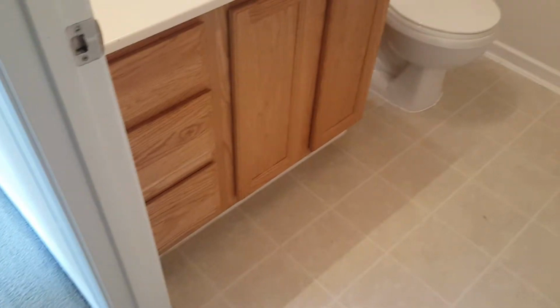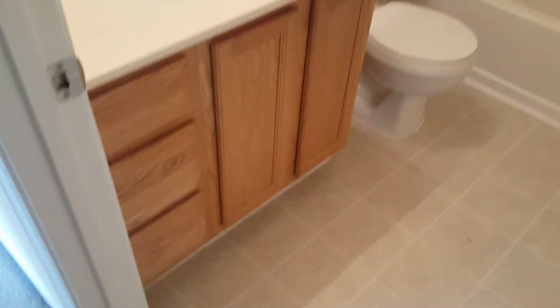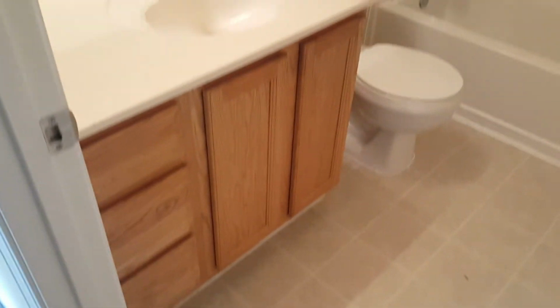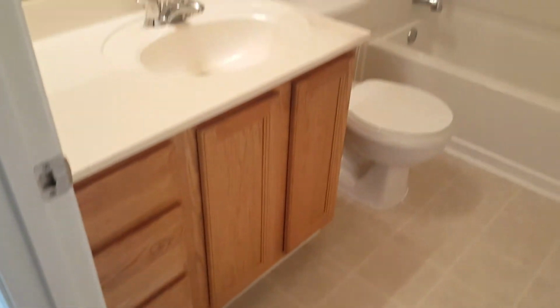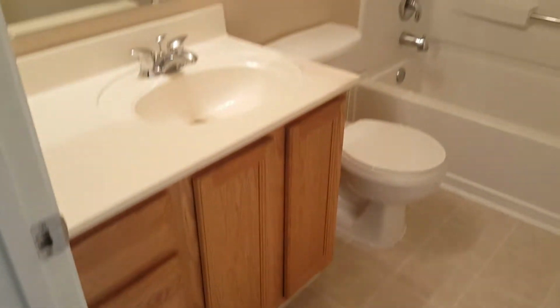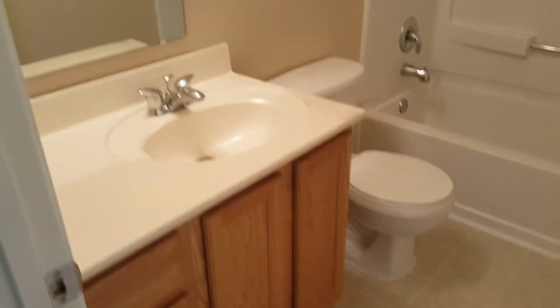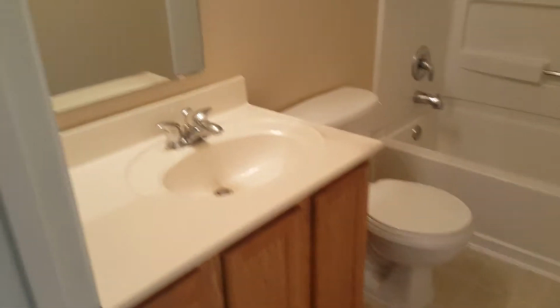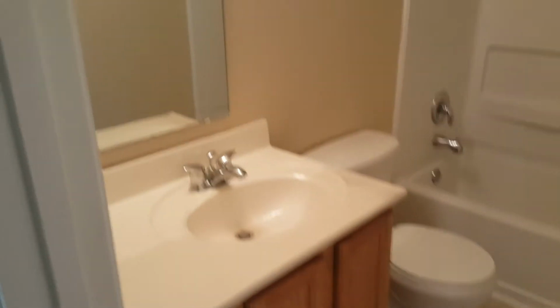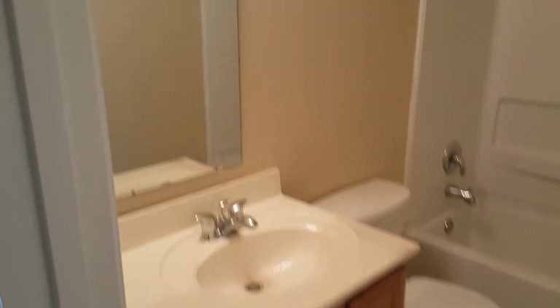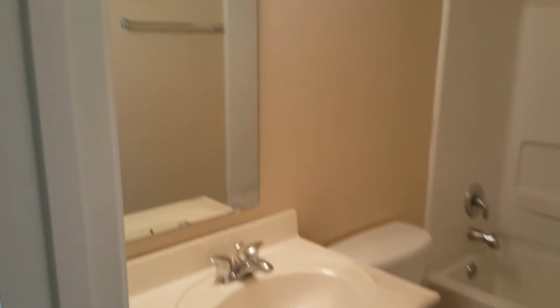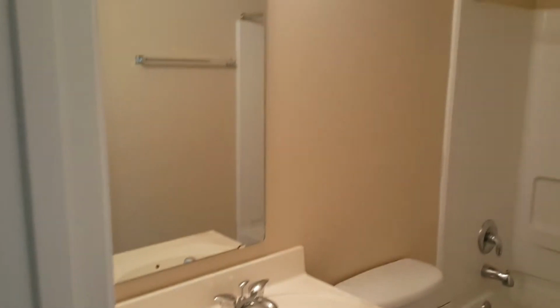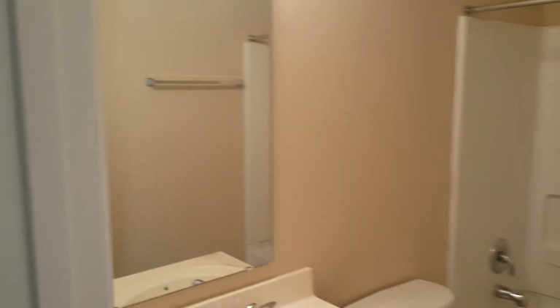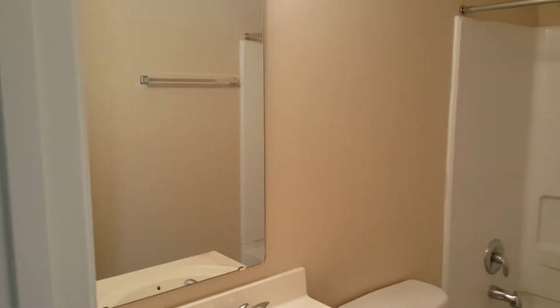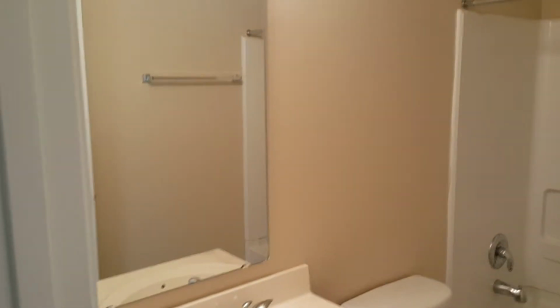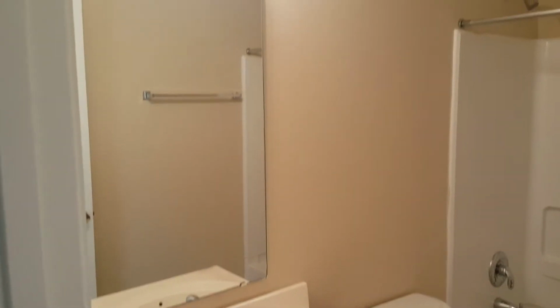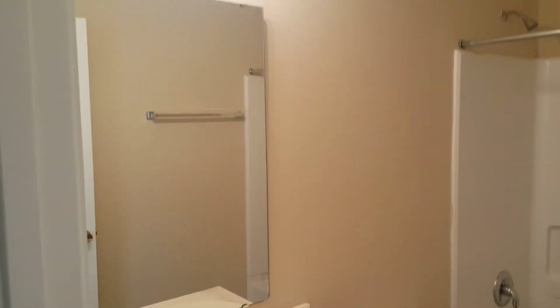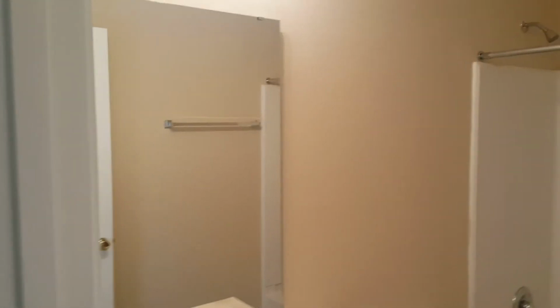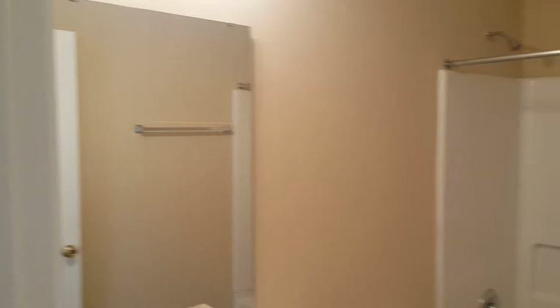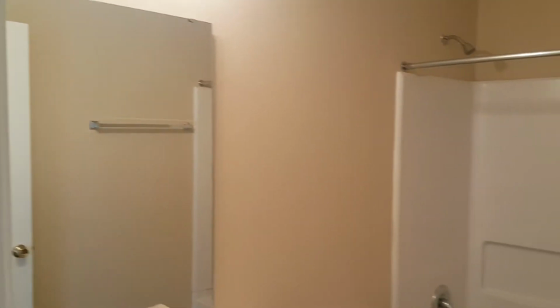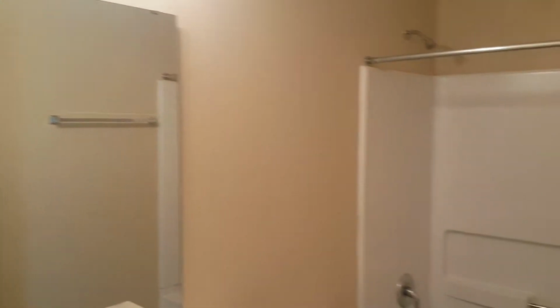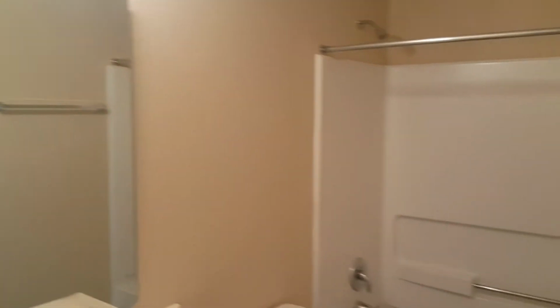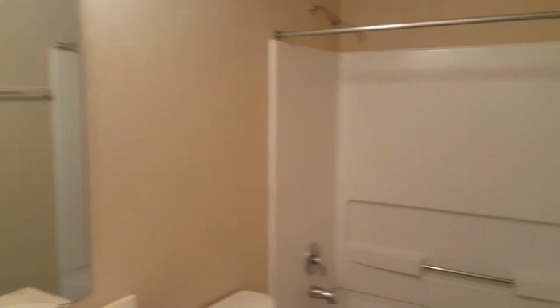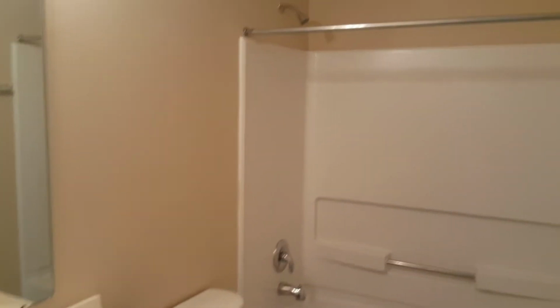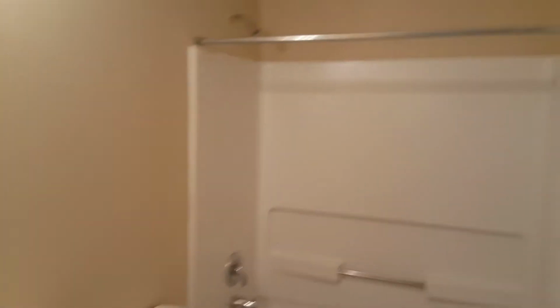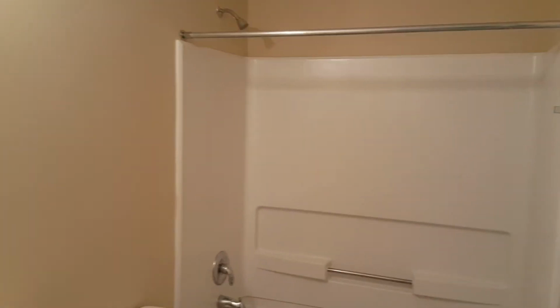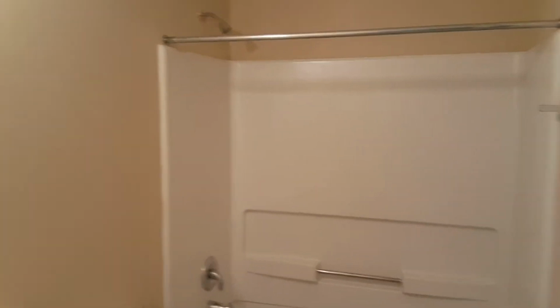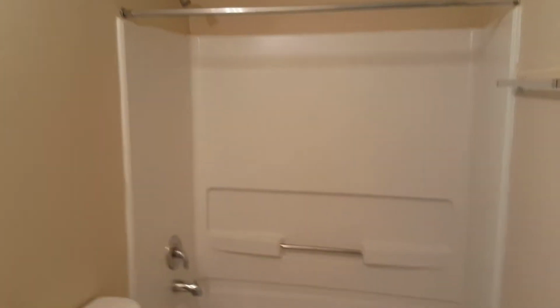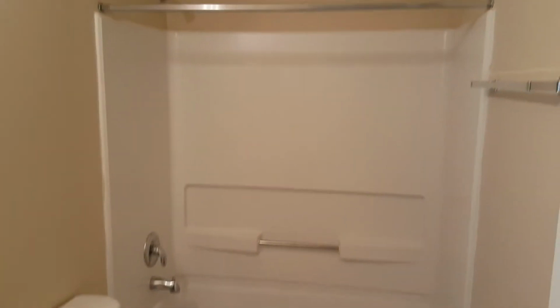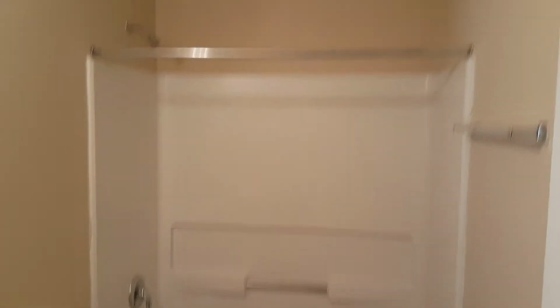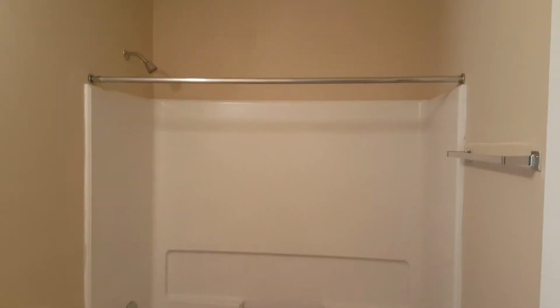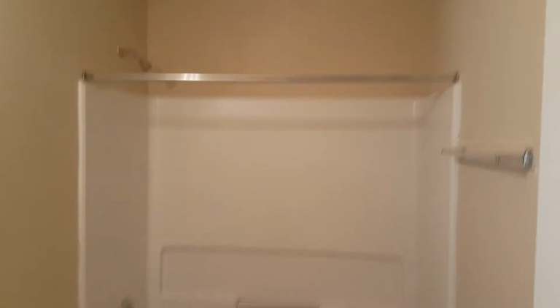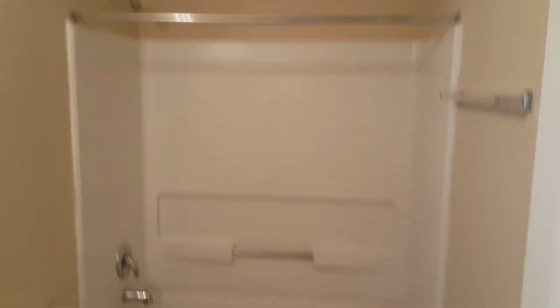You have your wood cabinetry, a pretty large mirror, and also a tub and shower combo.